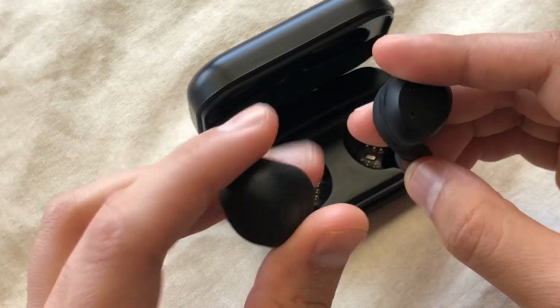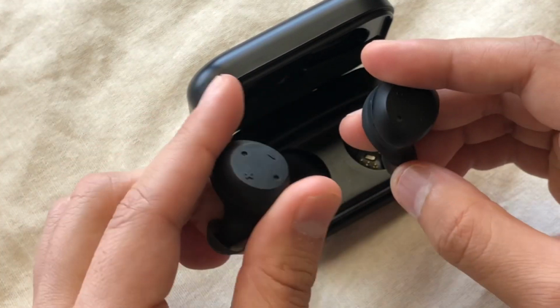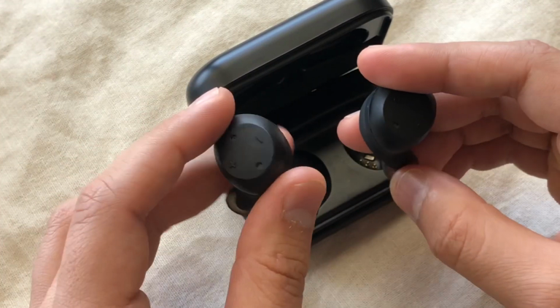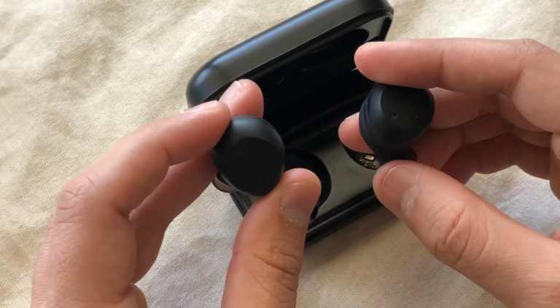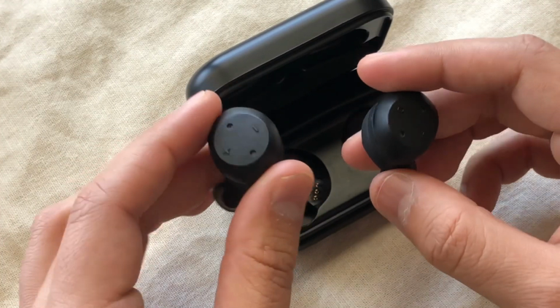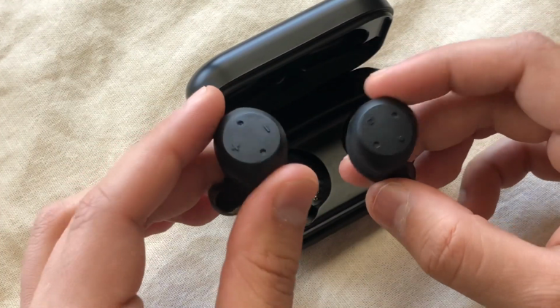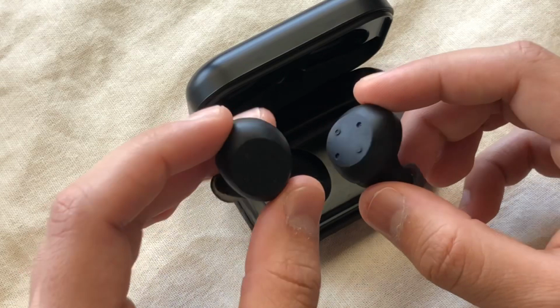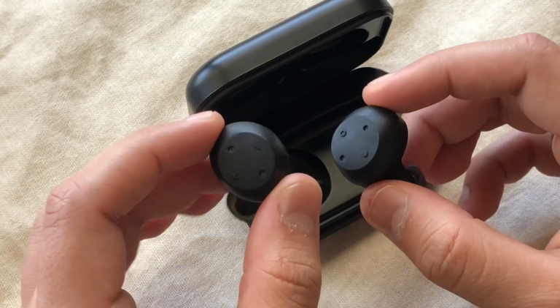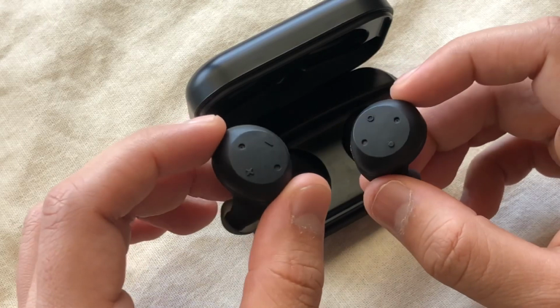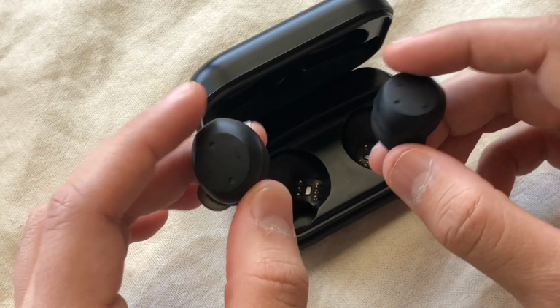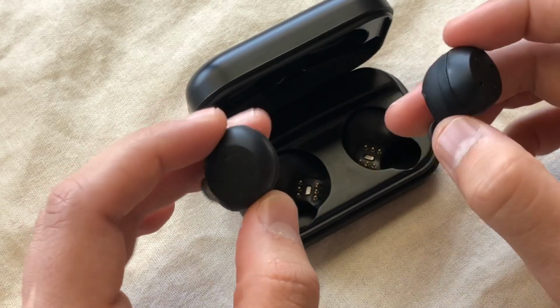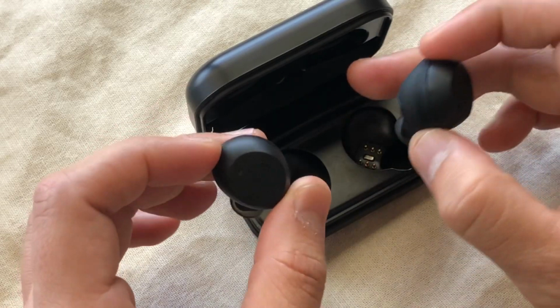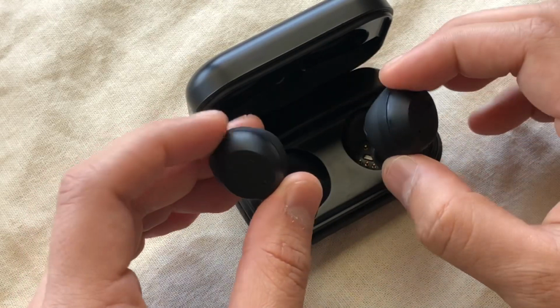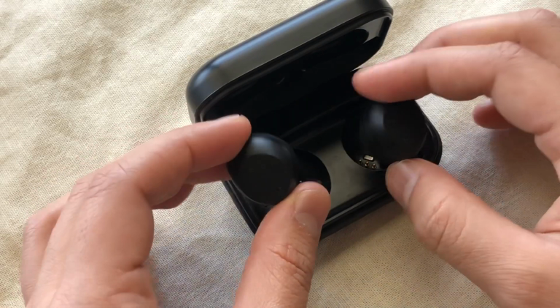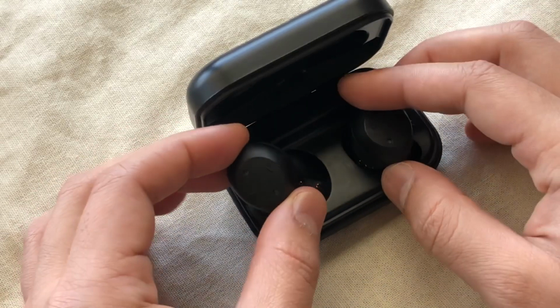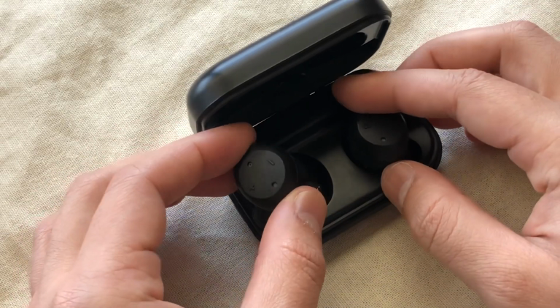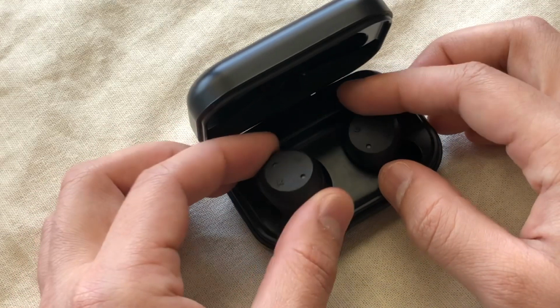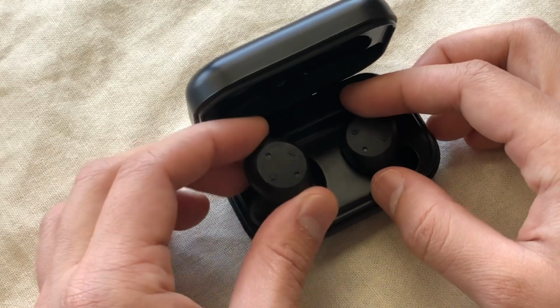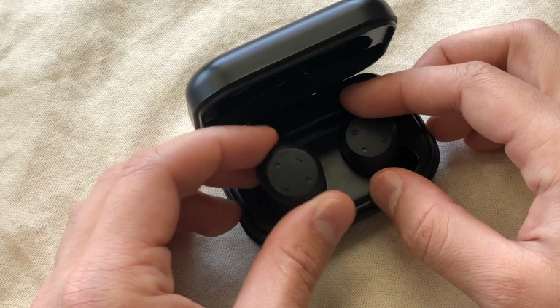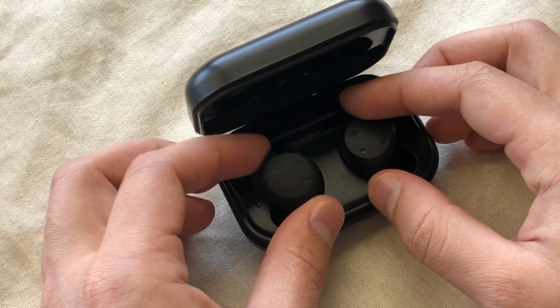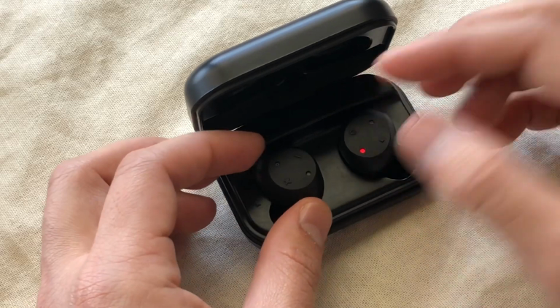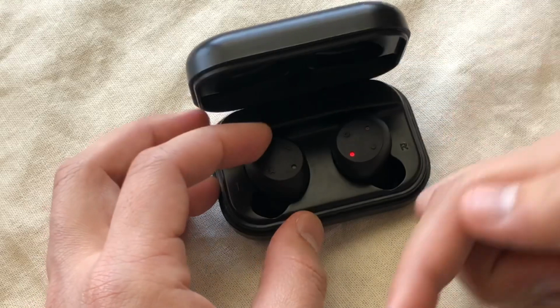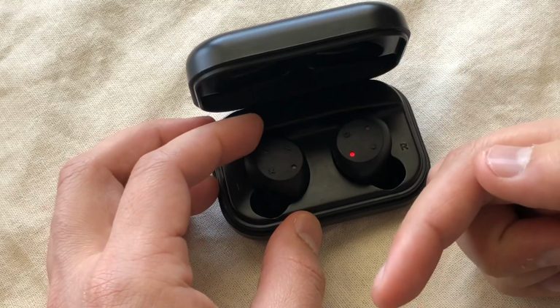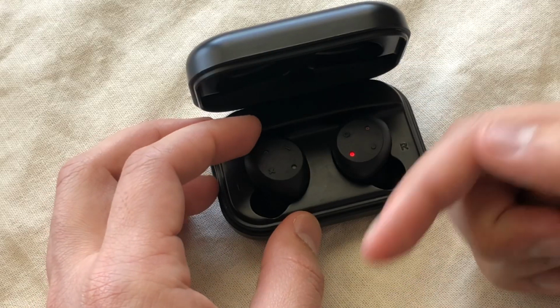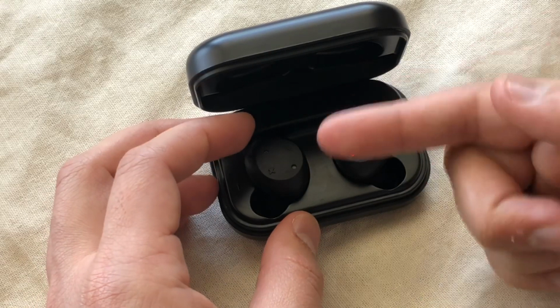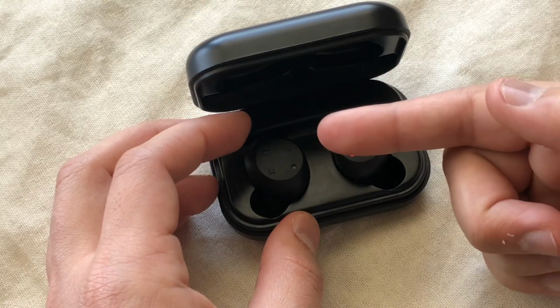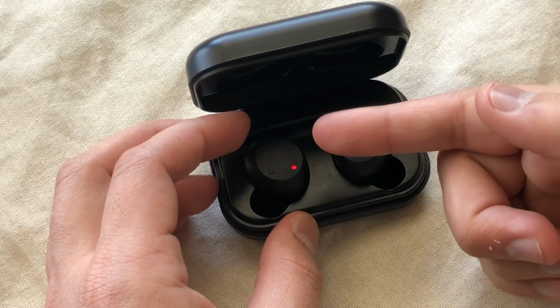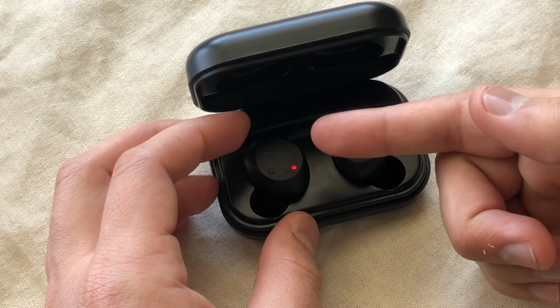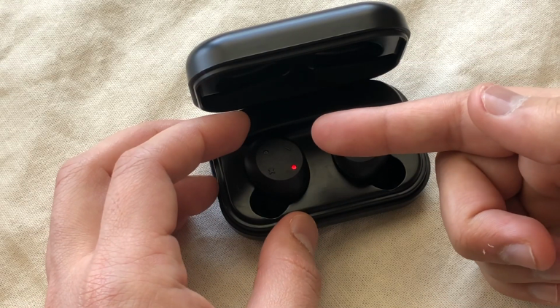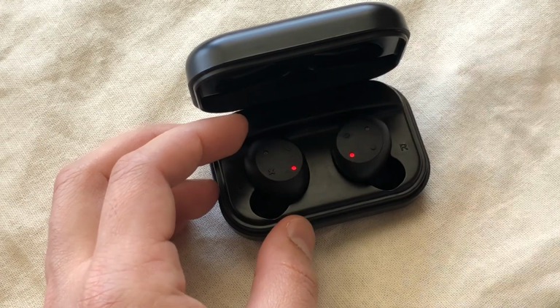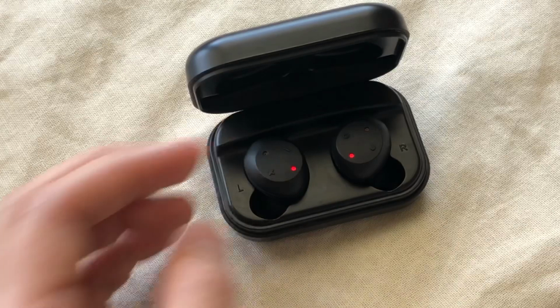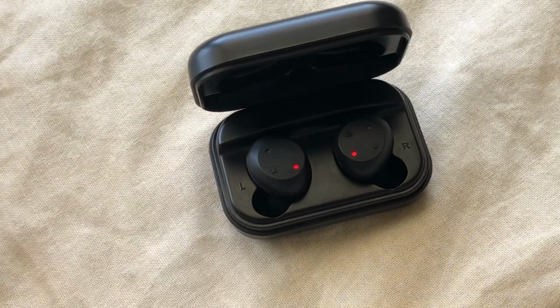For $70 or $80 I wonder if there's a better pair of earbuds out there, and I'm going to be testing a lot more in the near future so be sure to subscribe for that and leave a like if you found this video helpful. As always, thanks for watching.